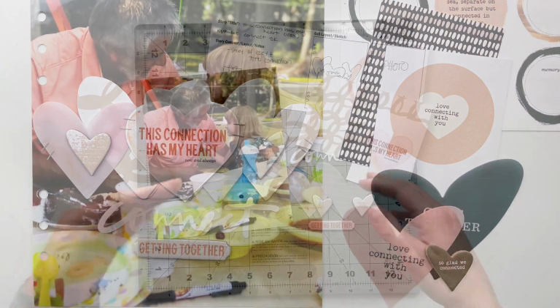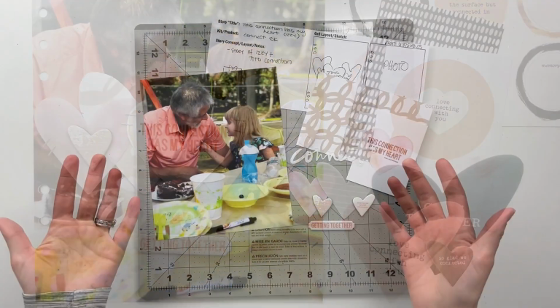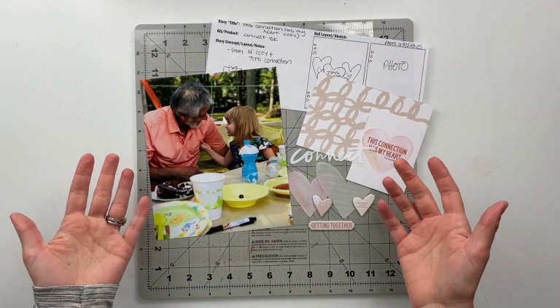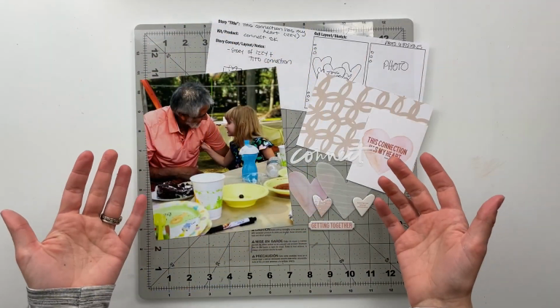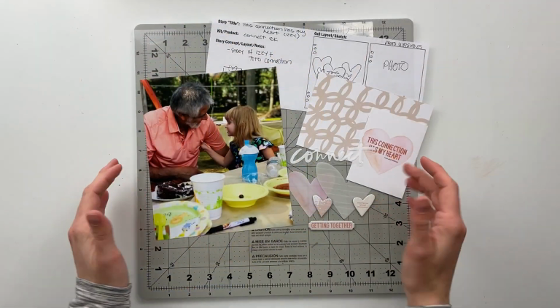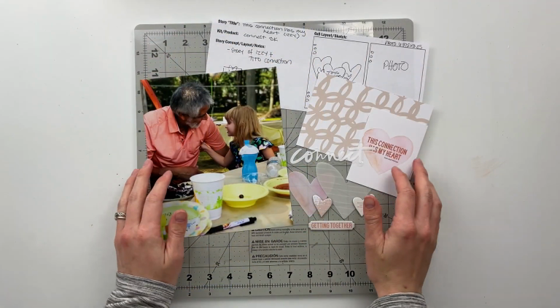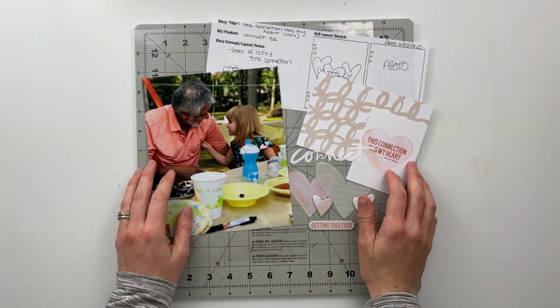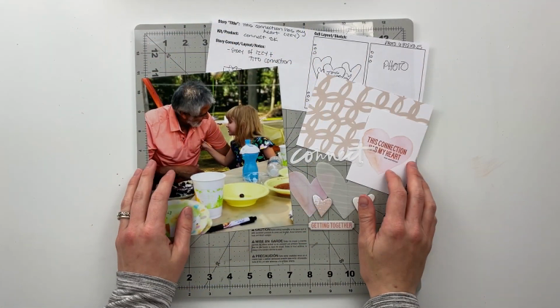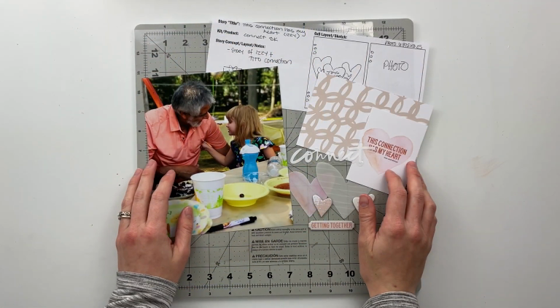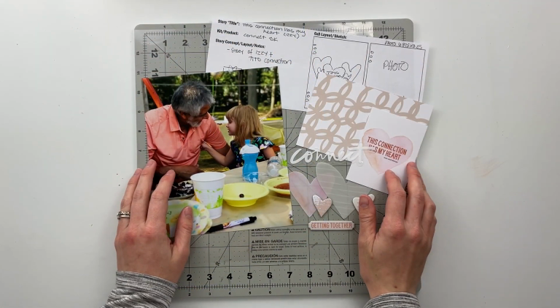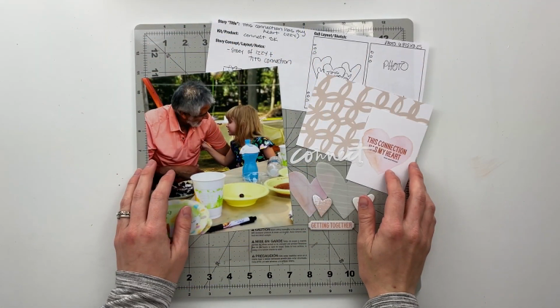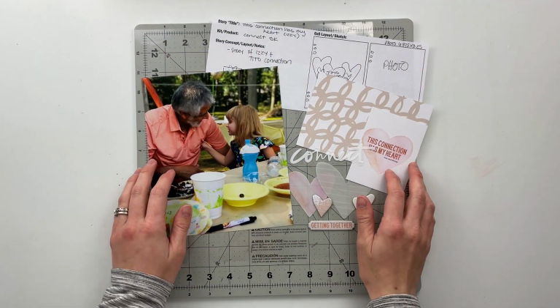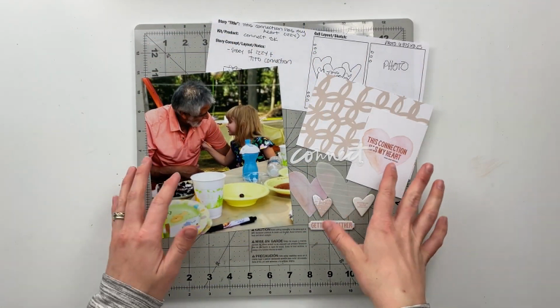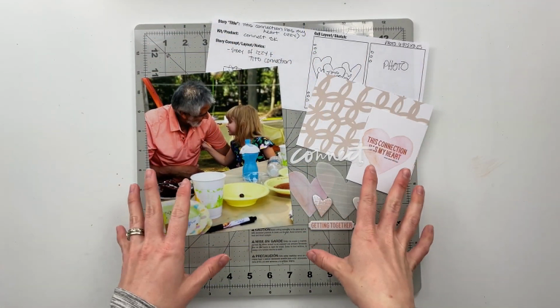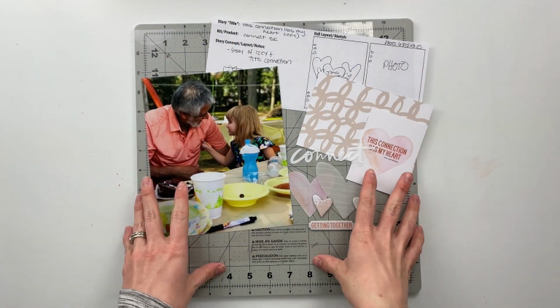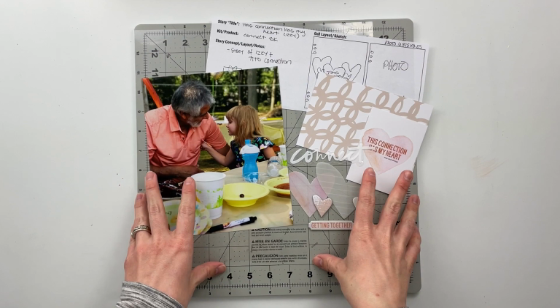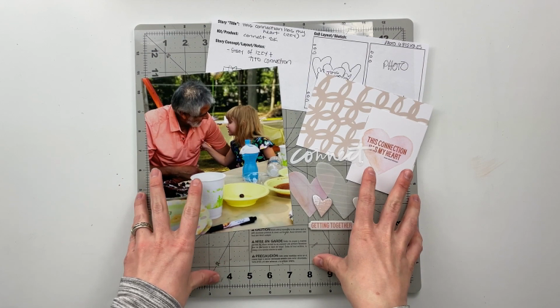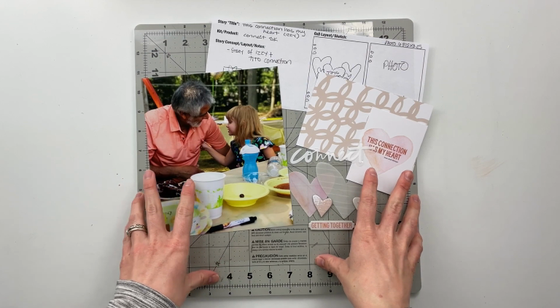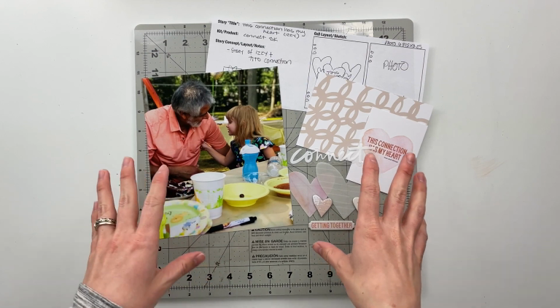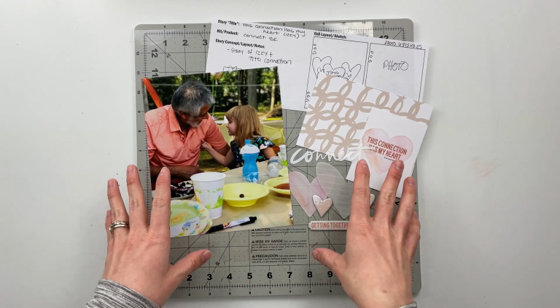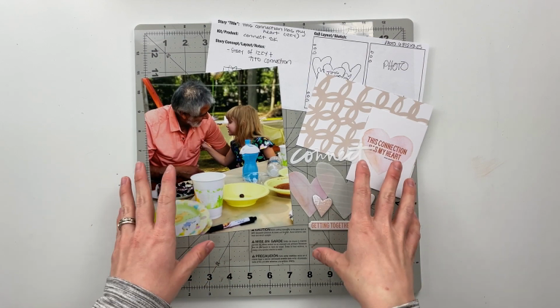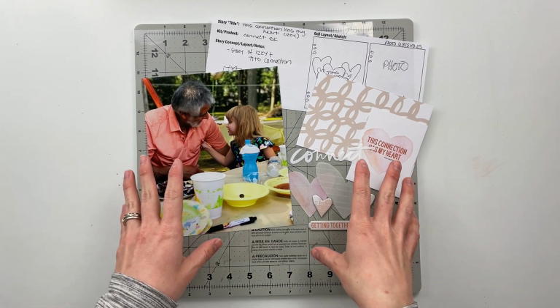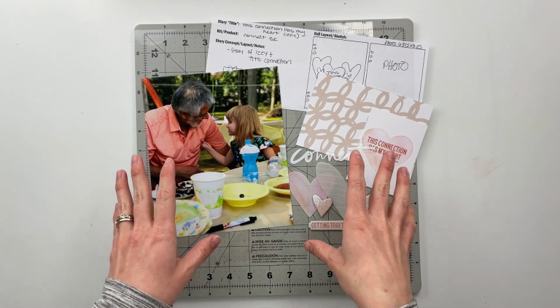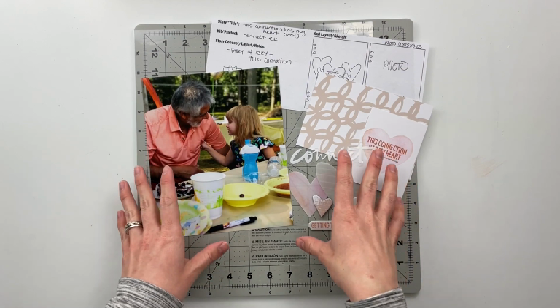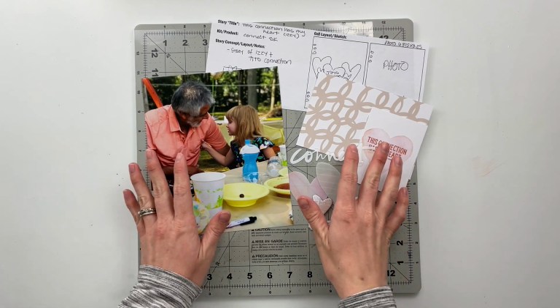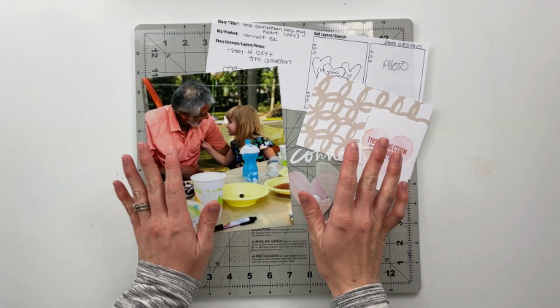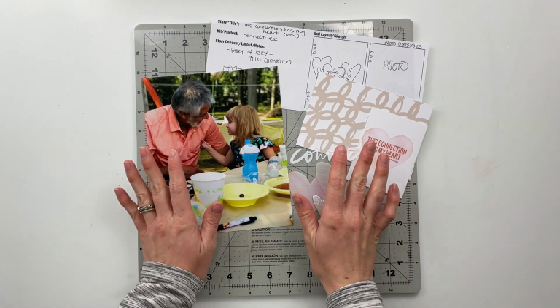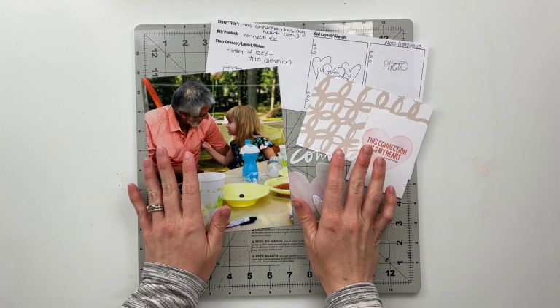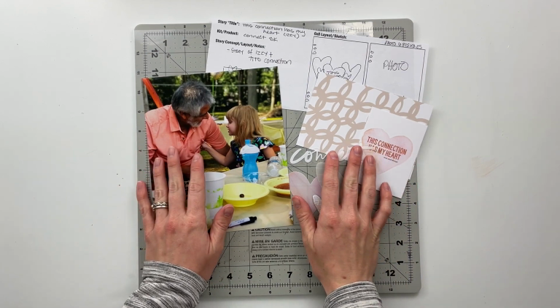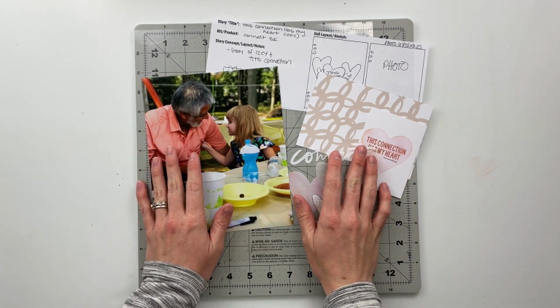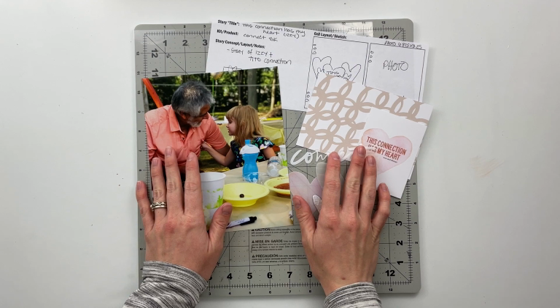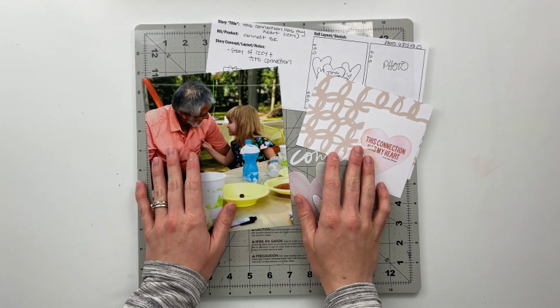Hello friends and welcome back to my crafty space. My name is Crystal and in today's video I am going to be working on my second project for Story Kit Crush using the Connect Story Kit from Allie Edwards.